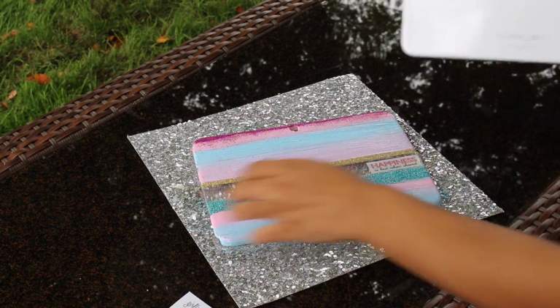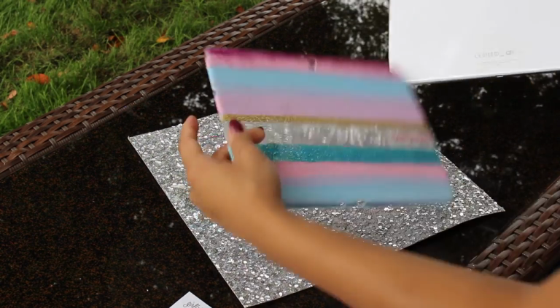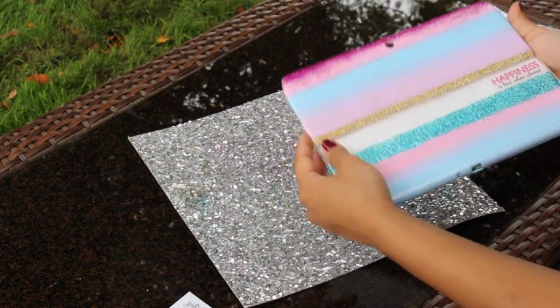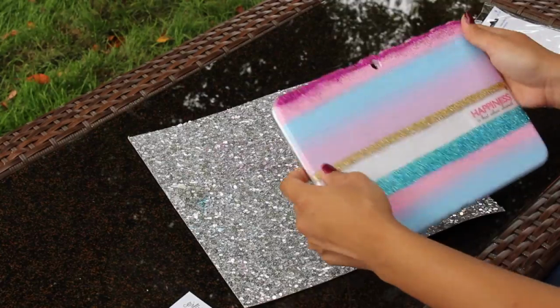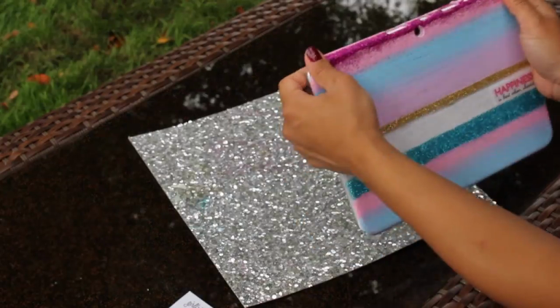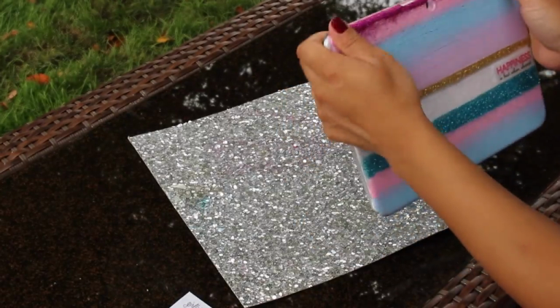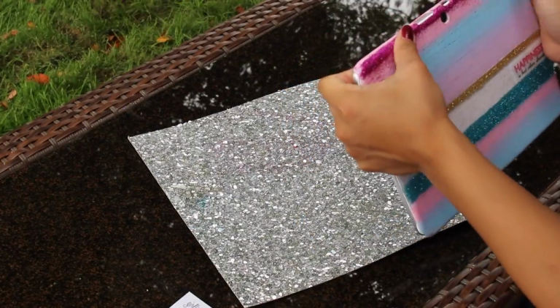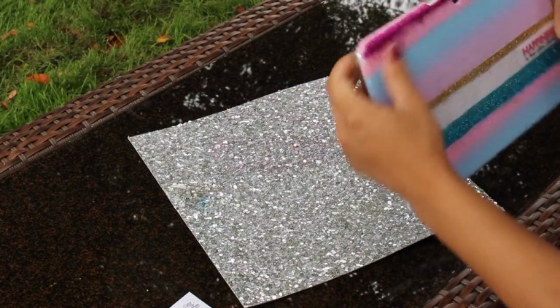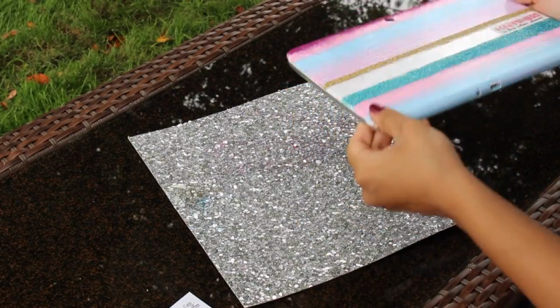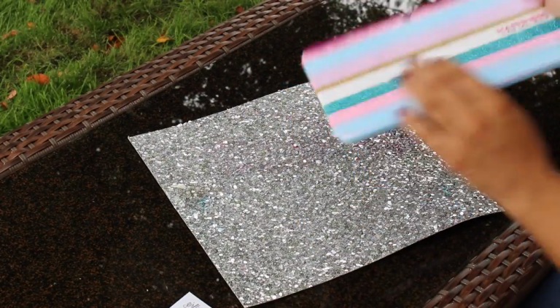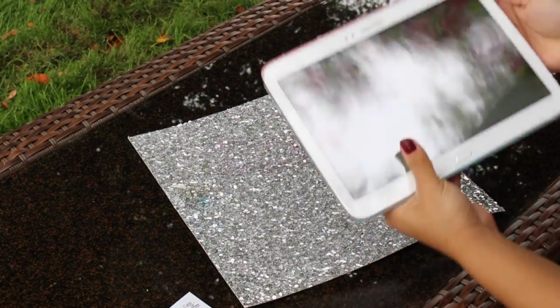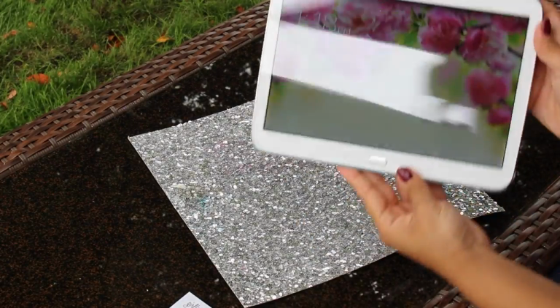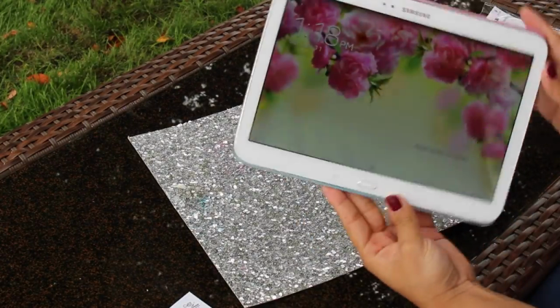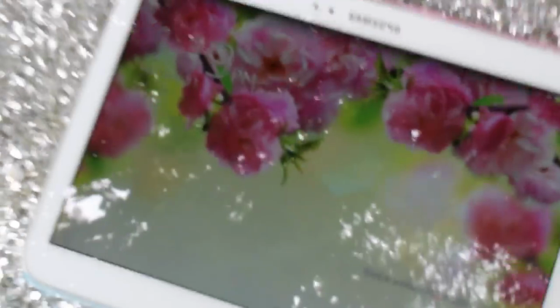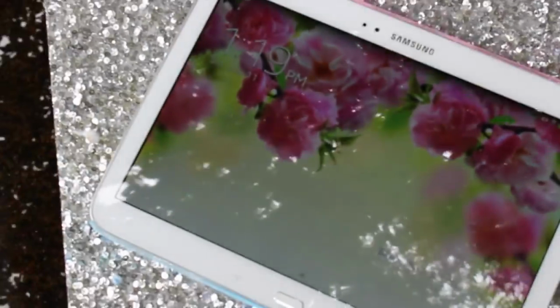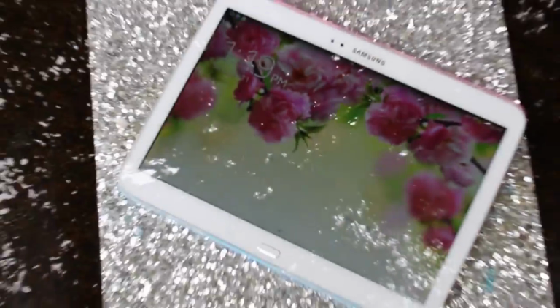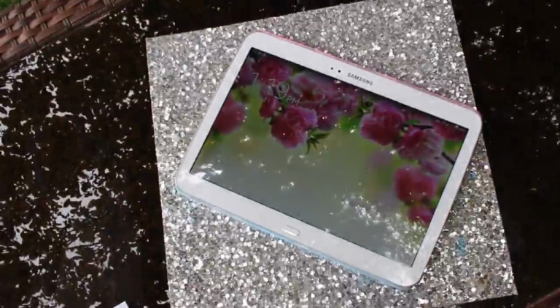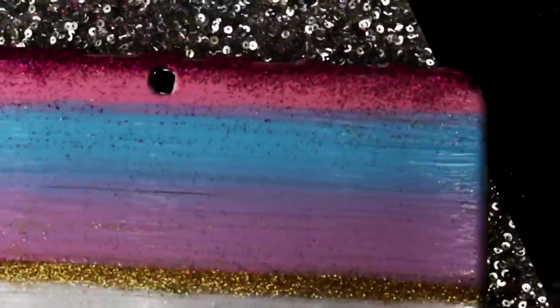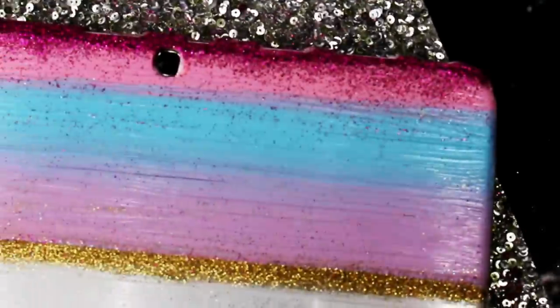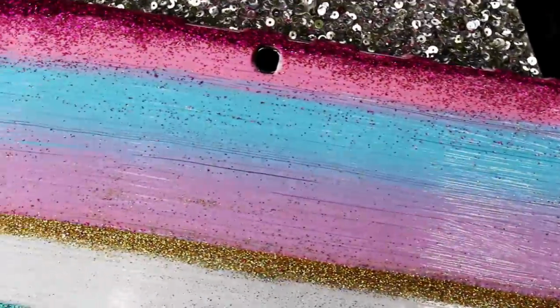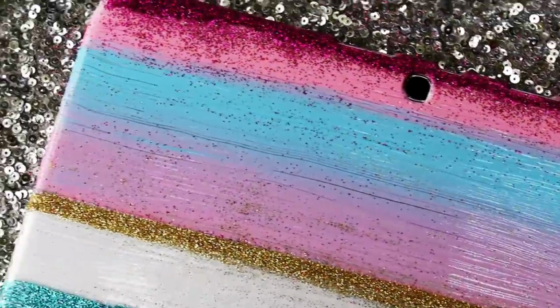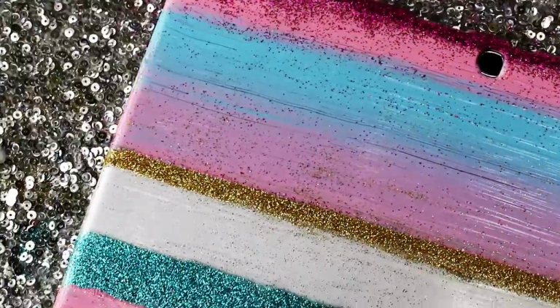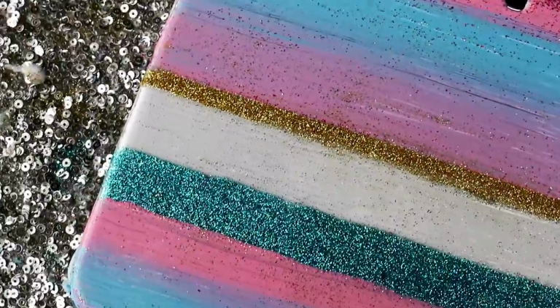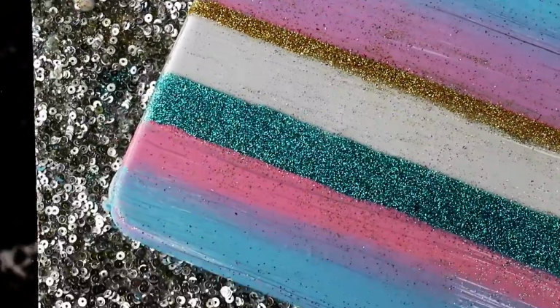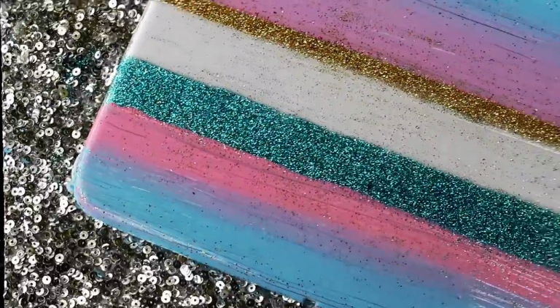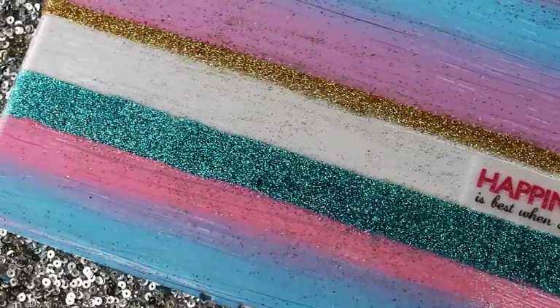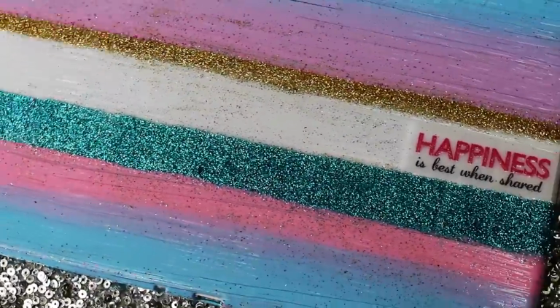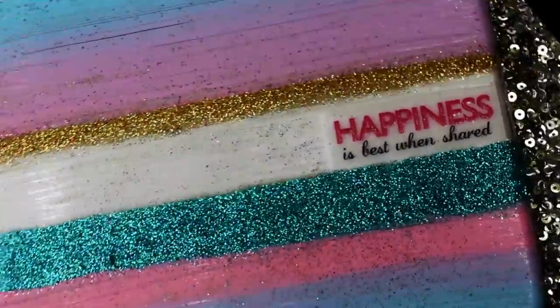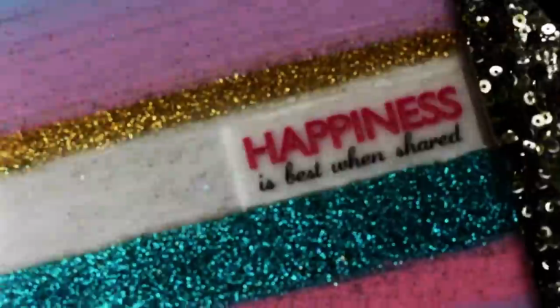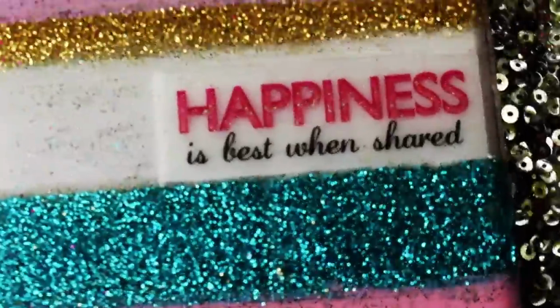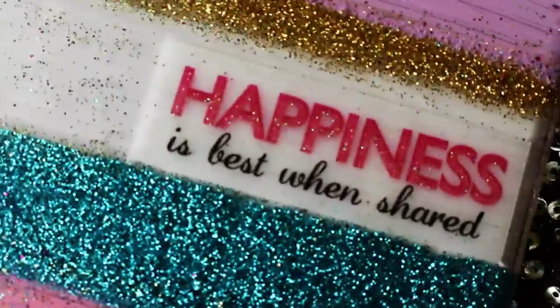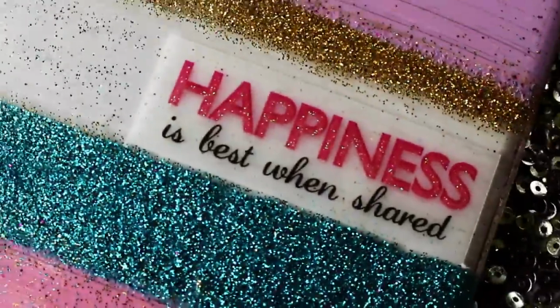And now we have our new custom ombre glitter case! I hope you guys enjoyed this quick DIY, and if you recreate this, please tag me on Twitter, Instagram, Facebook, or Snapchat — I'll leave my links down below. Thanks guys, until next time!